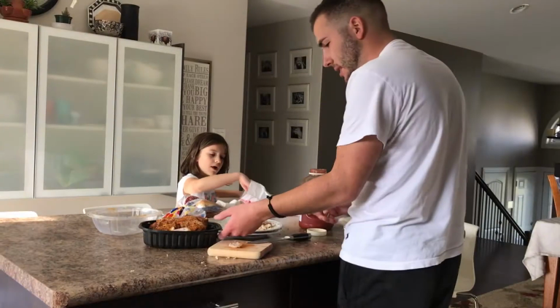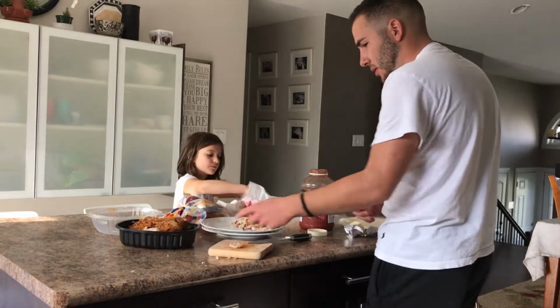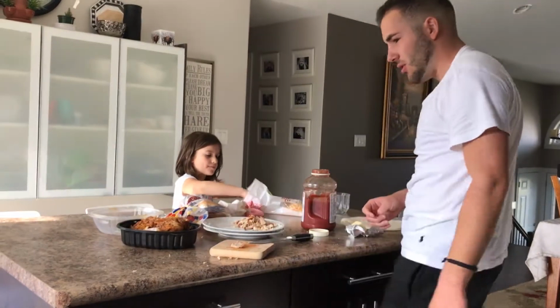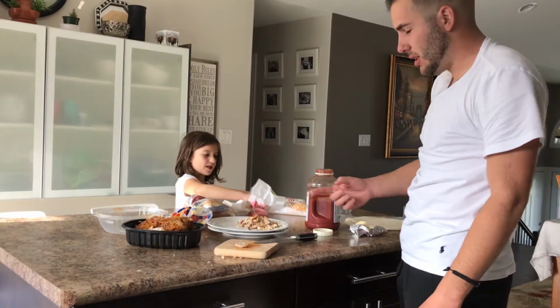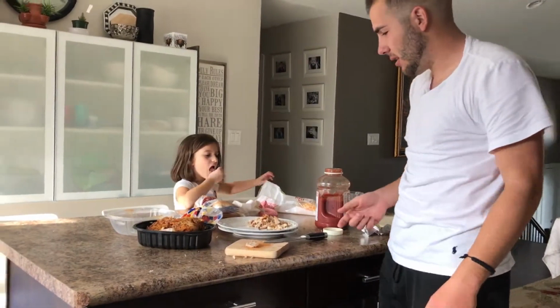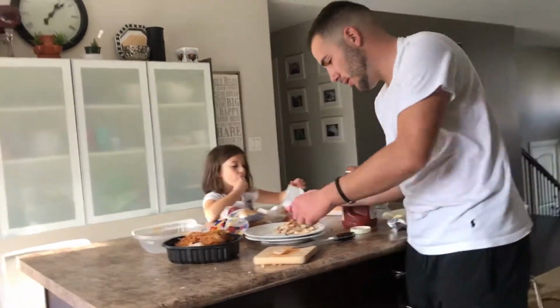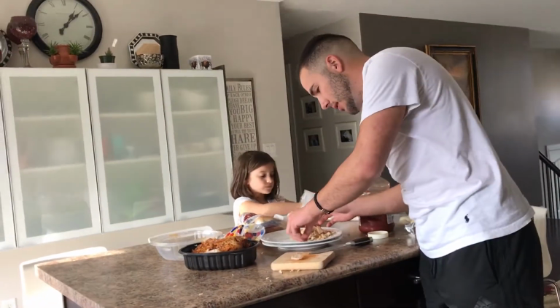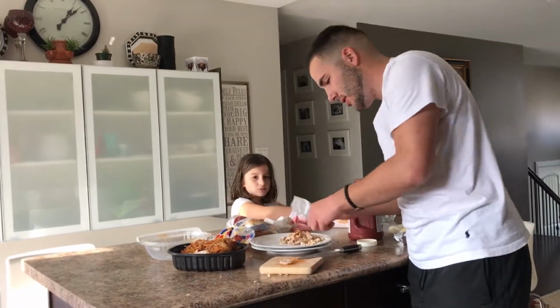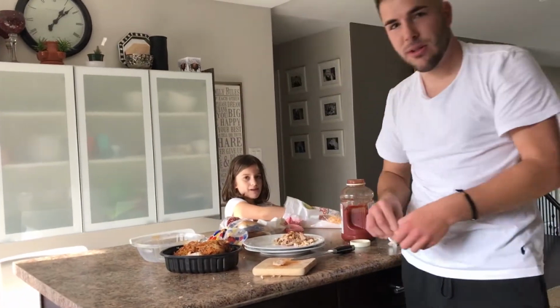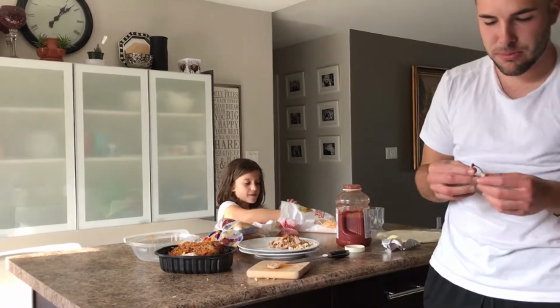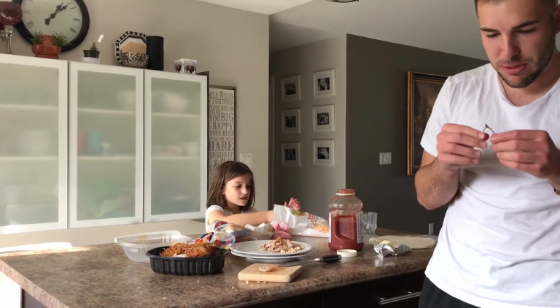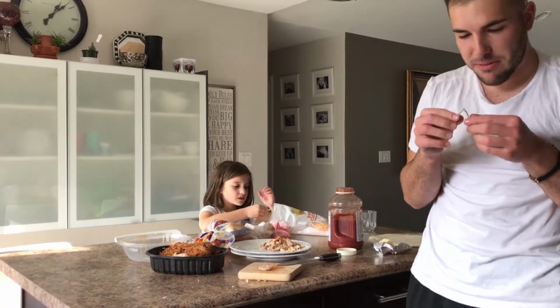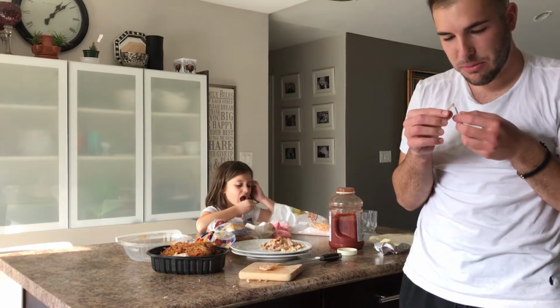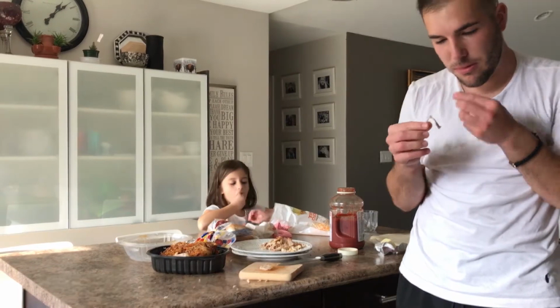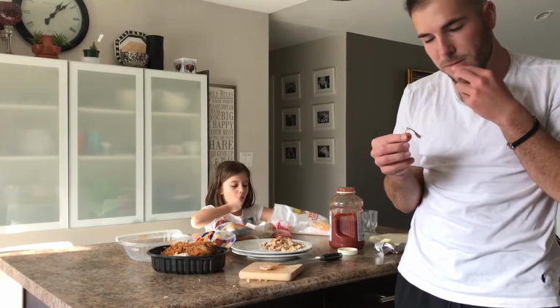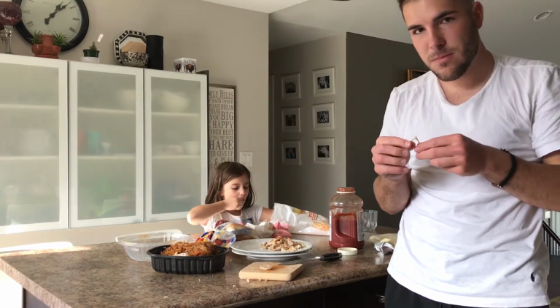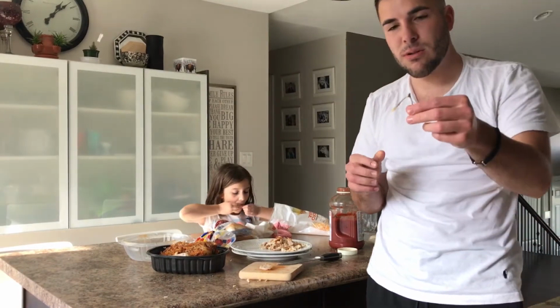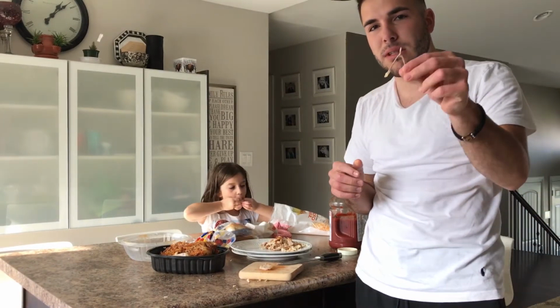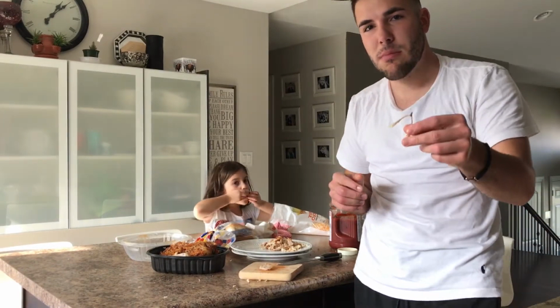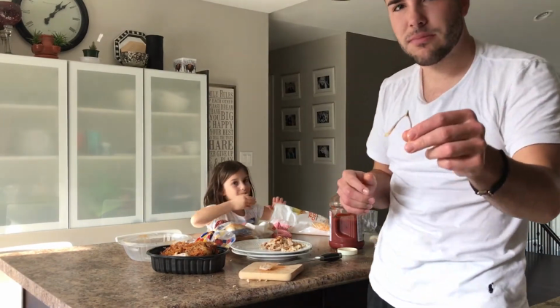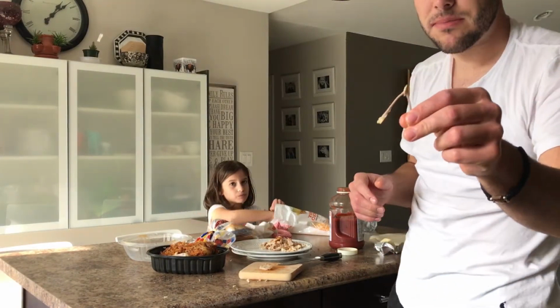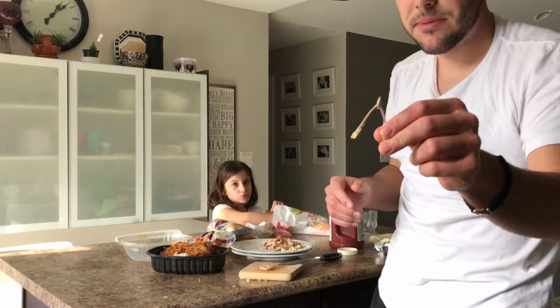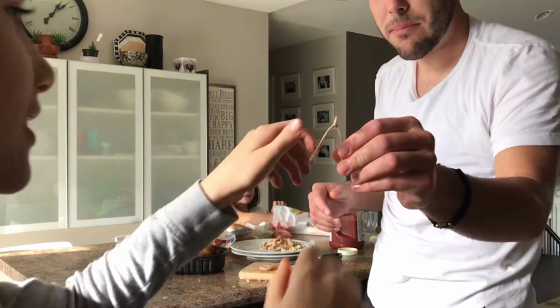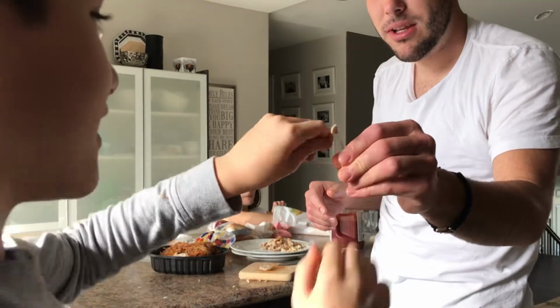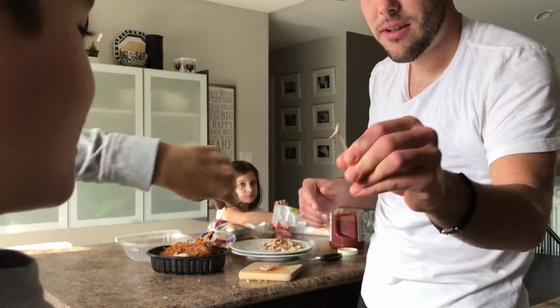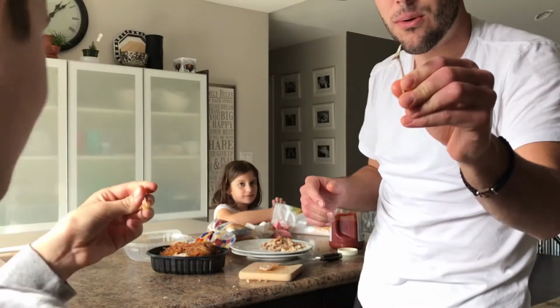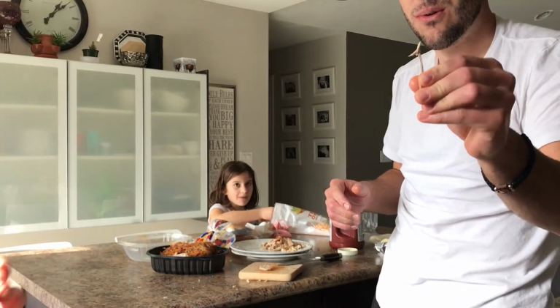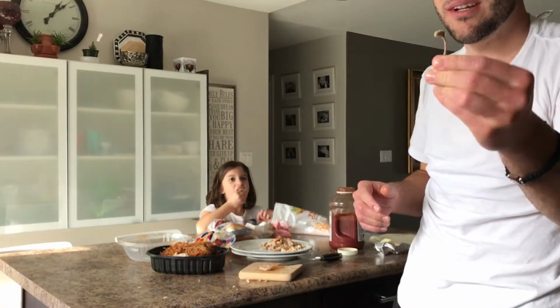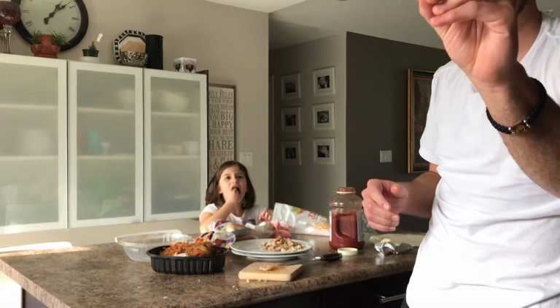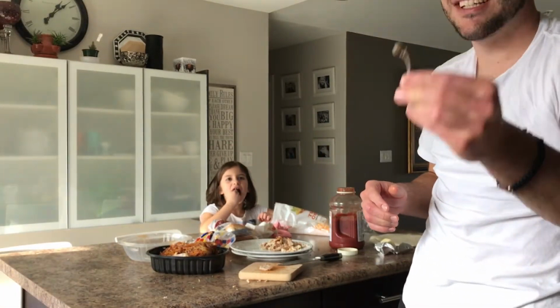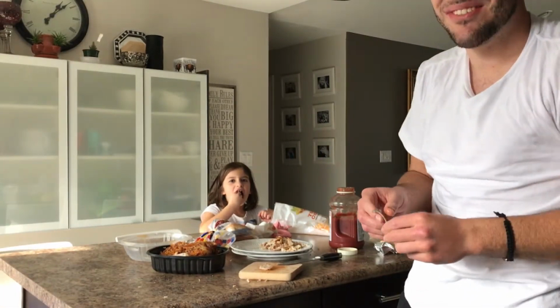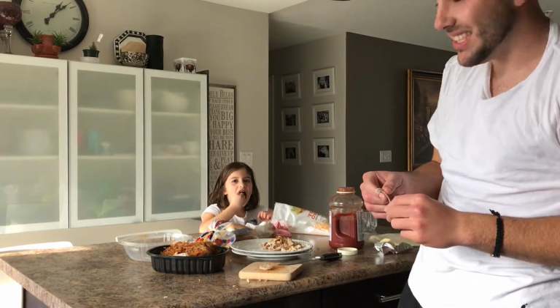We've got some leftover rotisserie chicken from I don't know when. You want to do this wishbone on camera? I've never done this before. You want to split this? Oh, I win. Yeah, you win — it's a bigger piece.